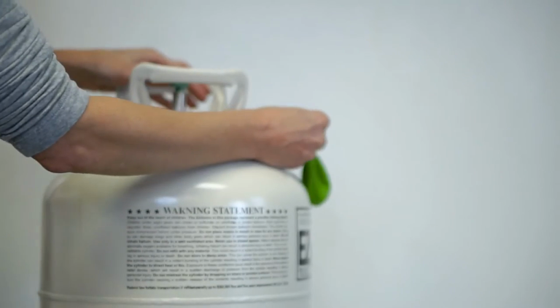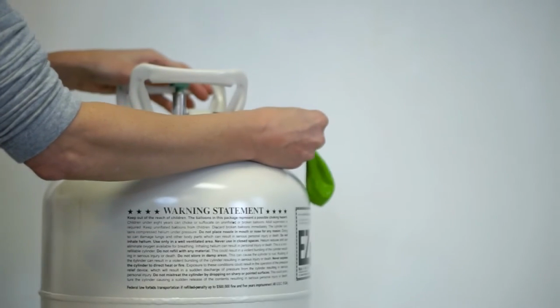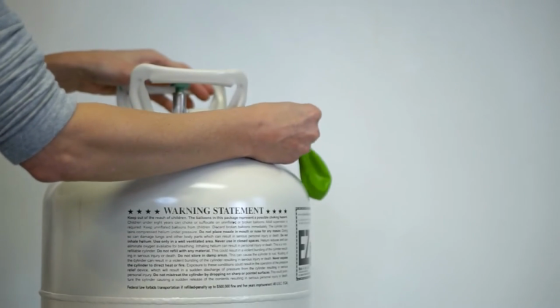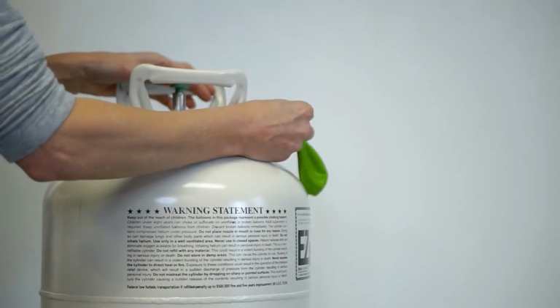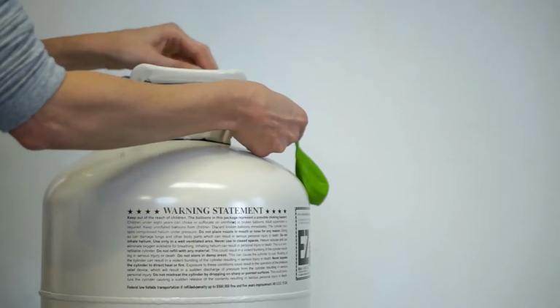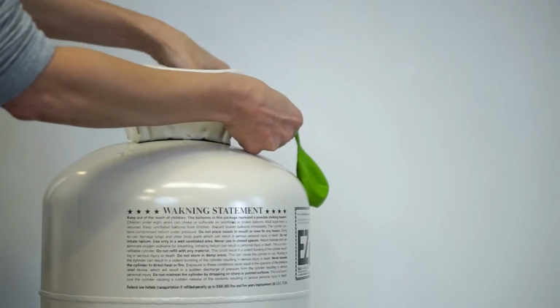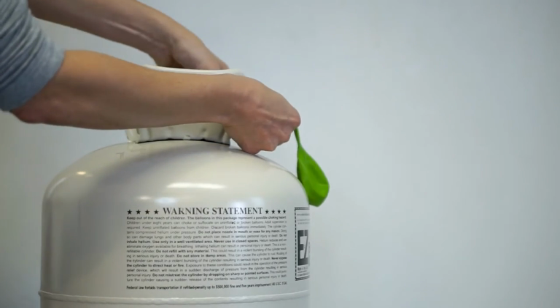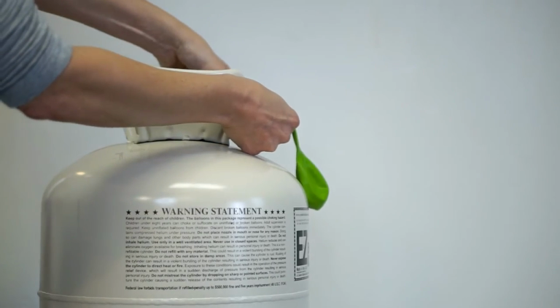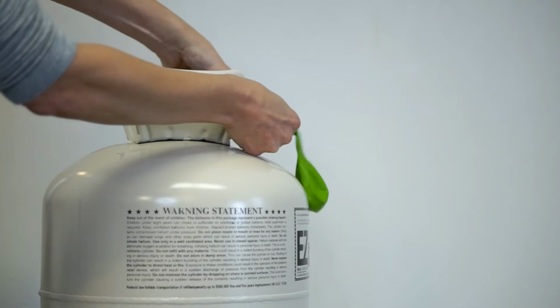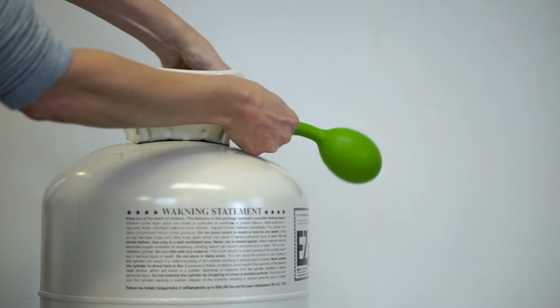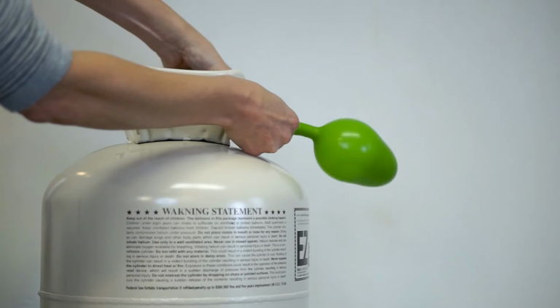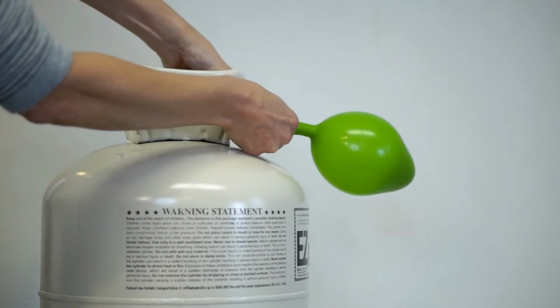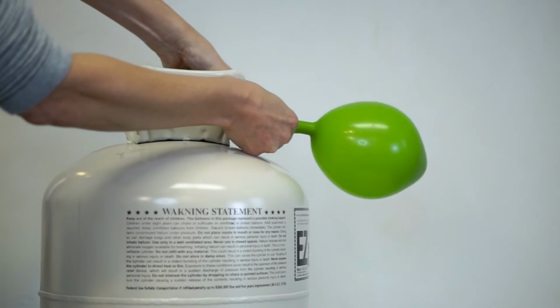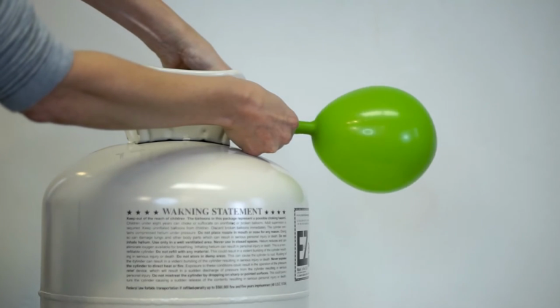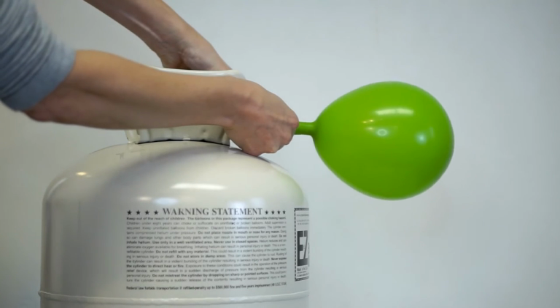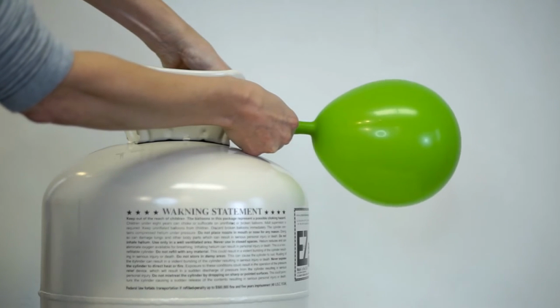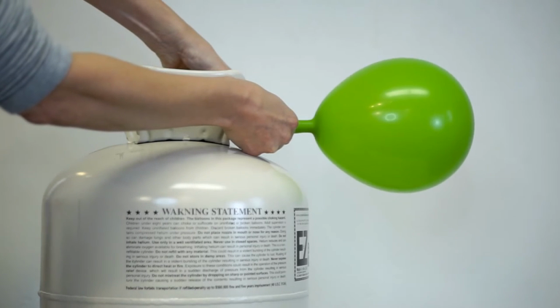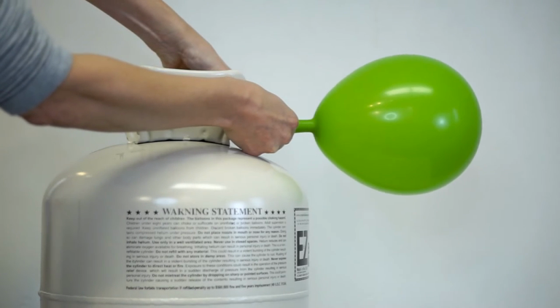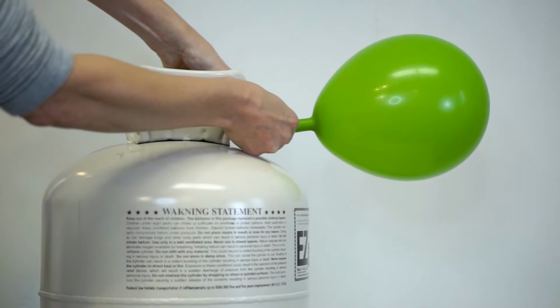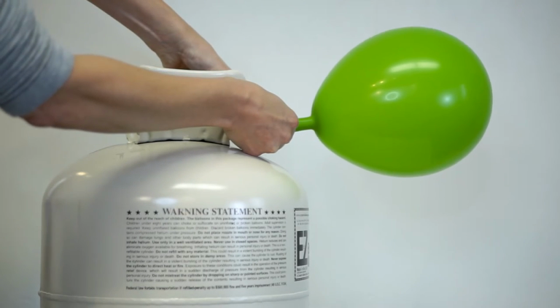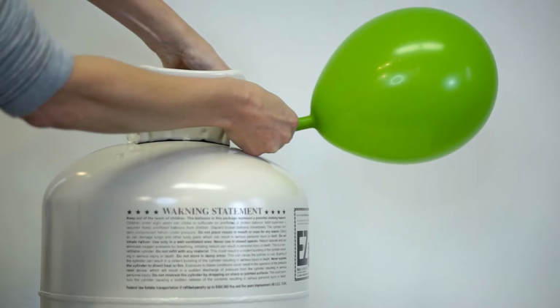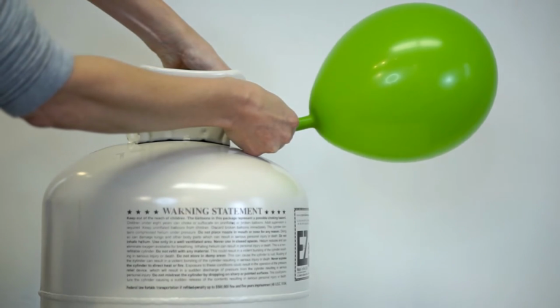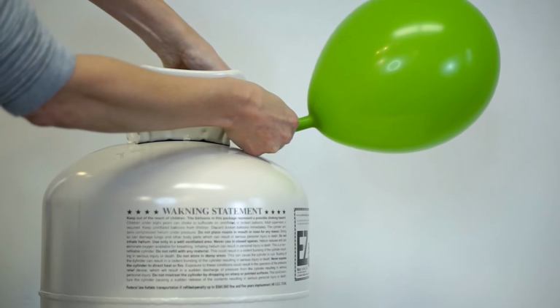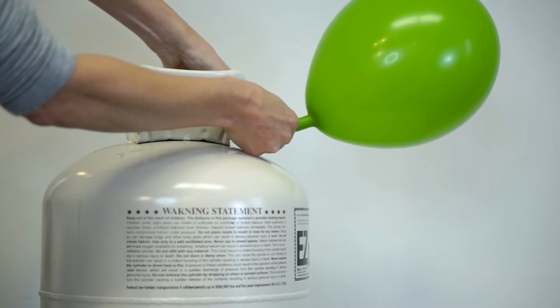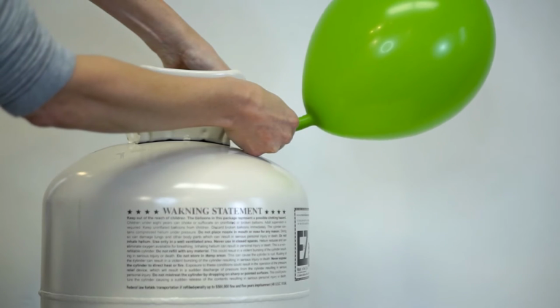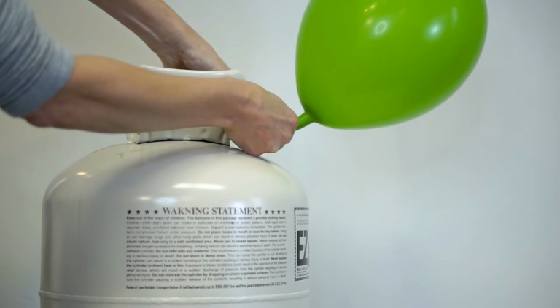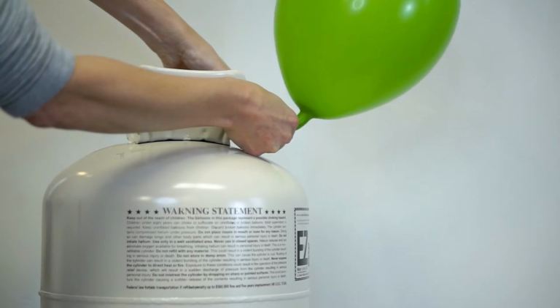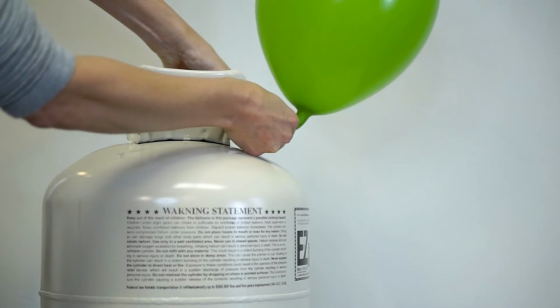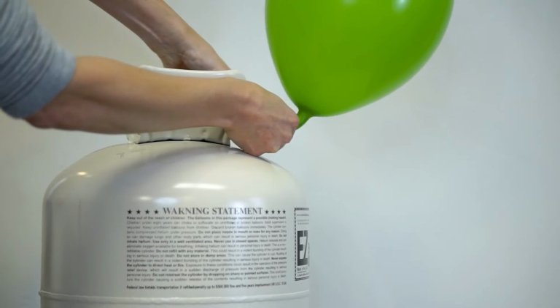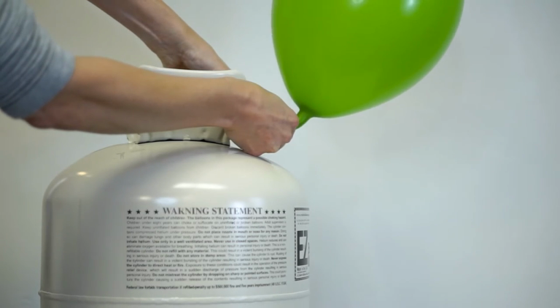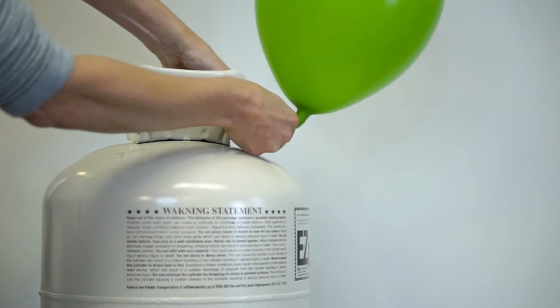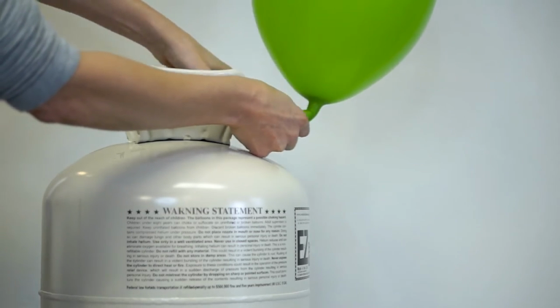Place the valve onto the inflation nozzle. Press to inflate. When the balloon is fully inflated, gently uncoil the ribbon. You are set to go with an inflated helium balloon.